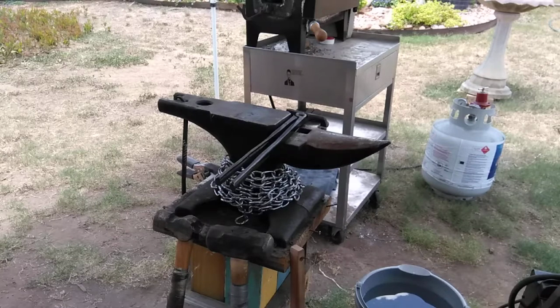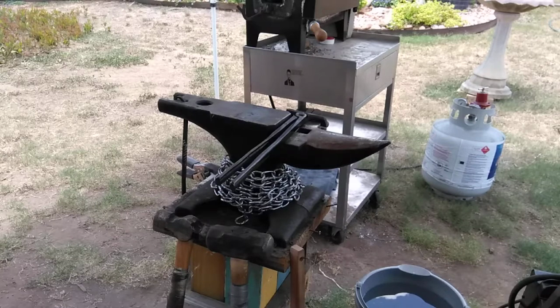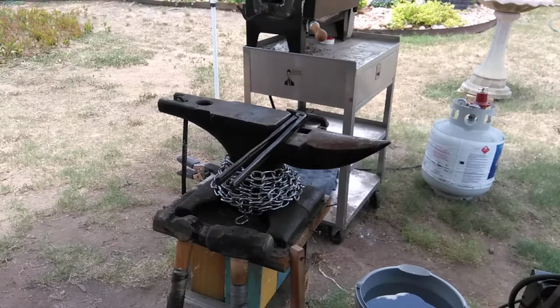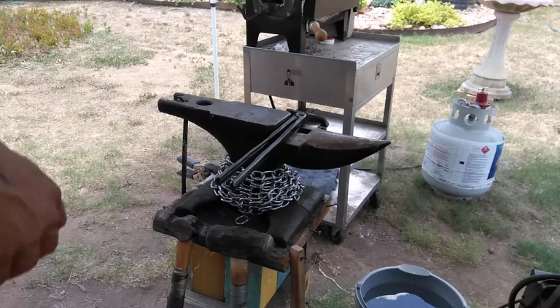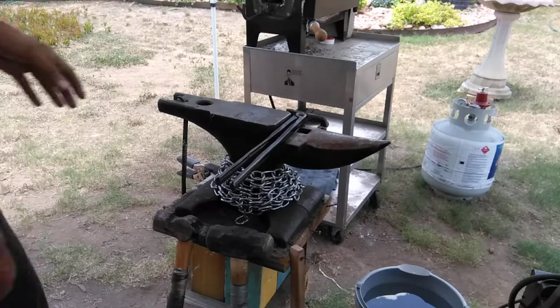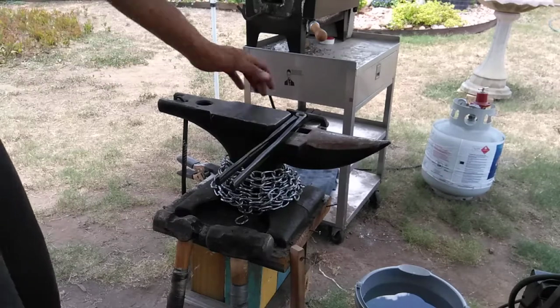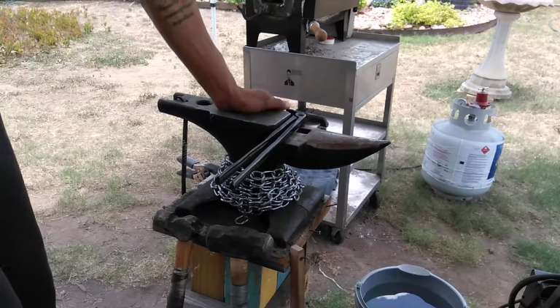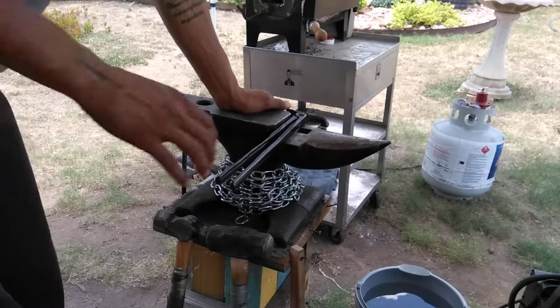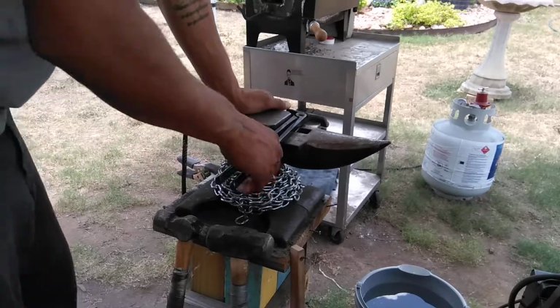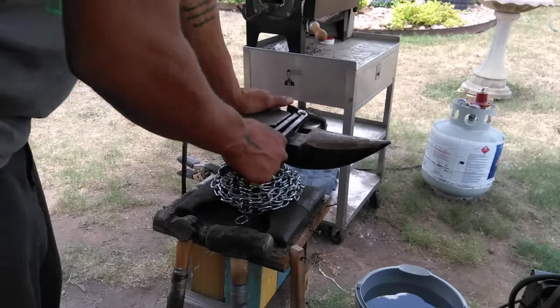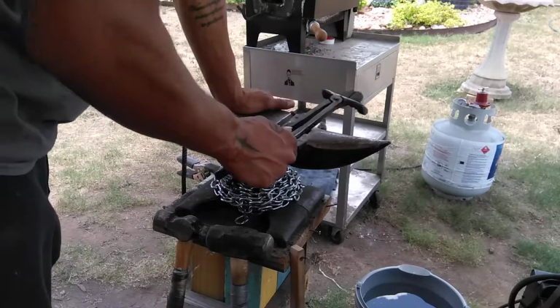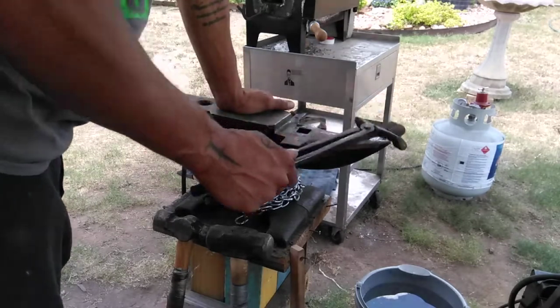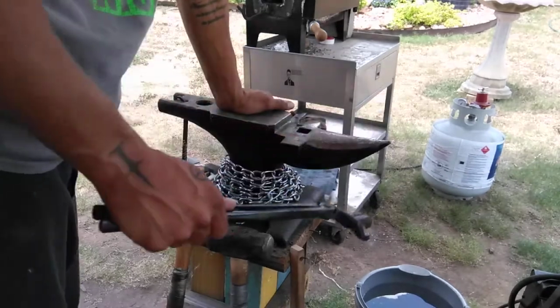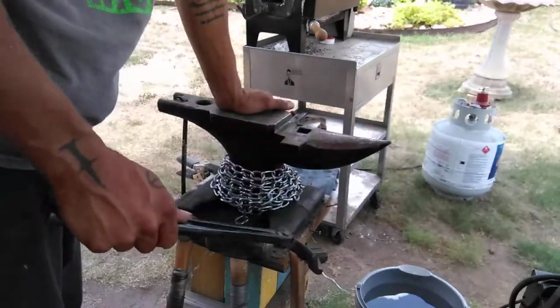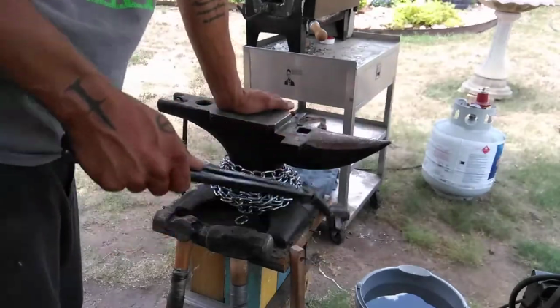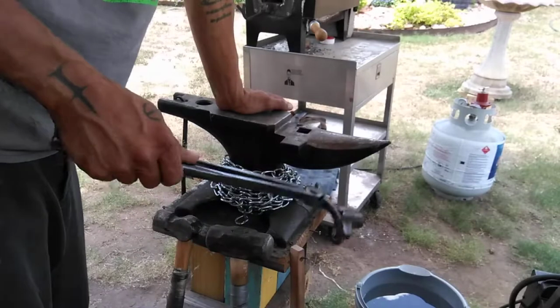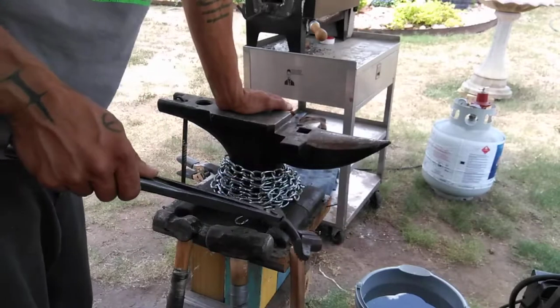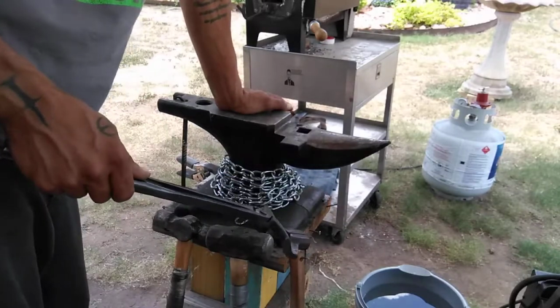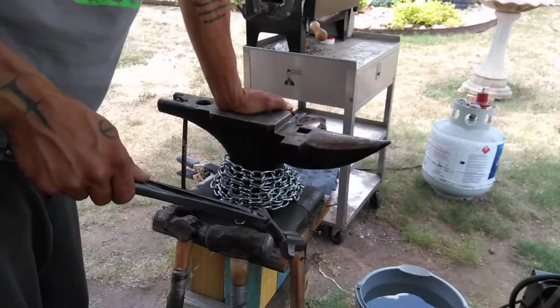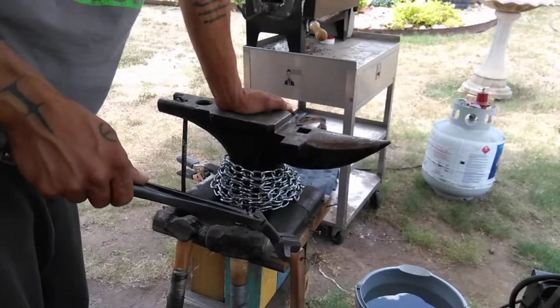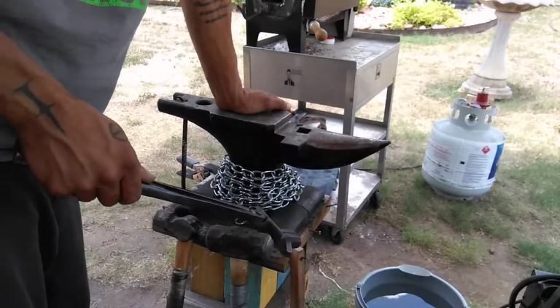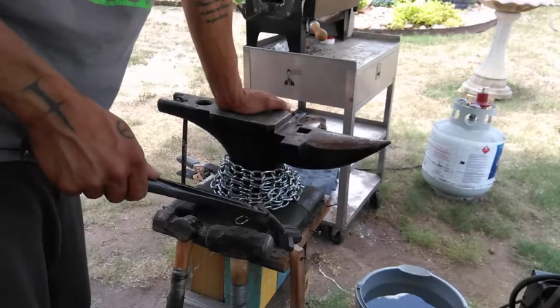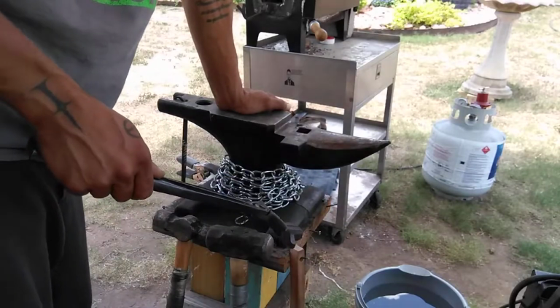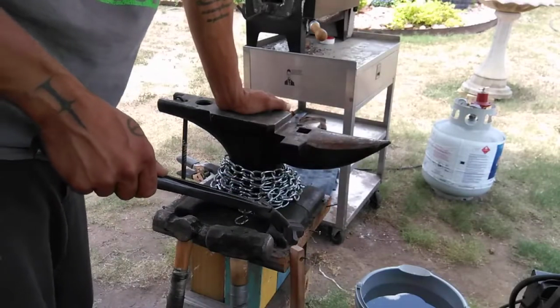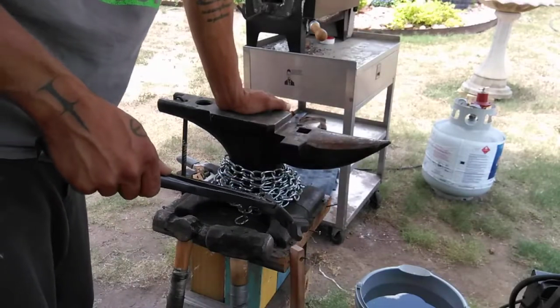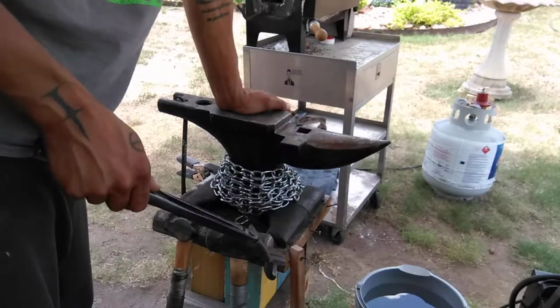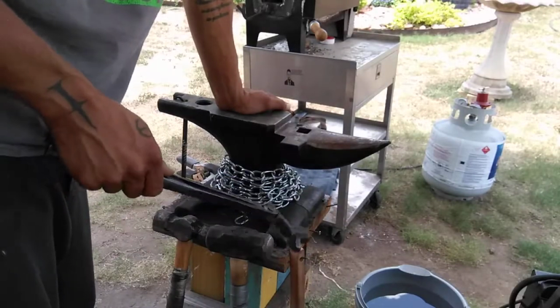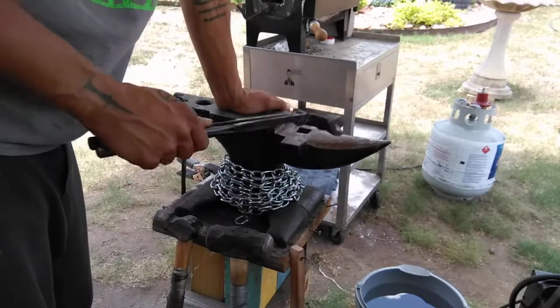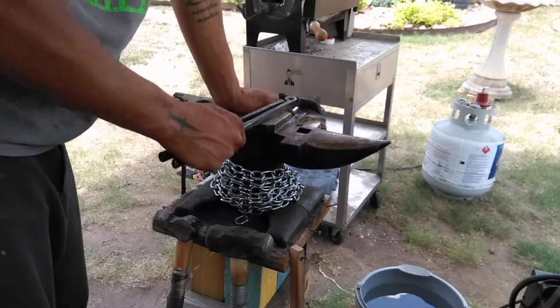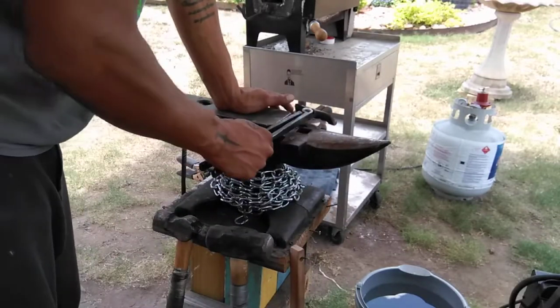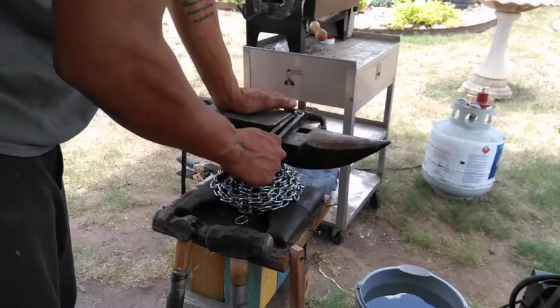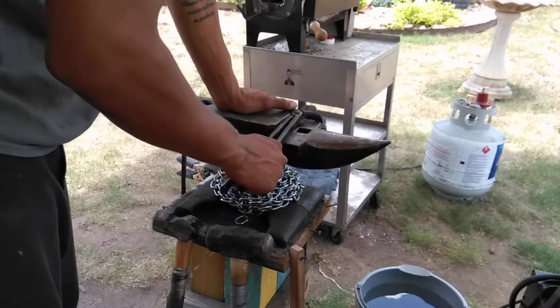Hello YouTube, Taksu Custom Cutlery here. I just wanted to share with you guys a quick cheater's way to anneal 5160.